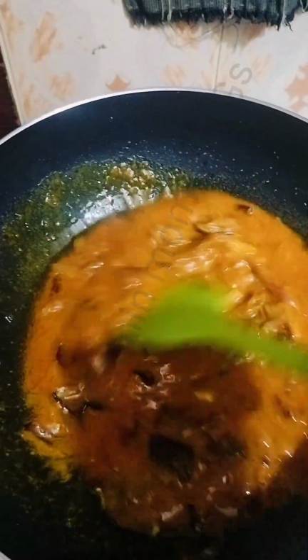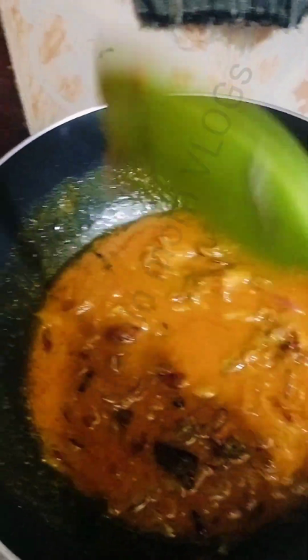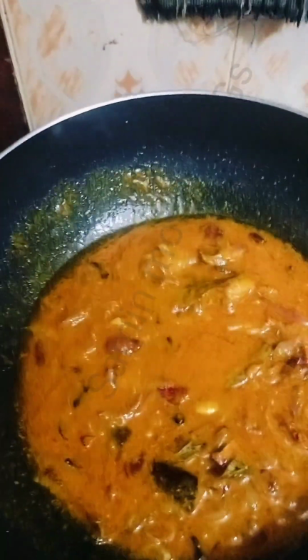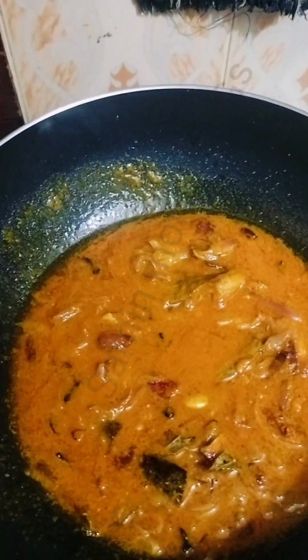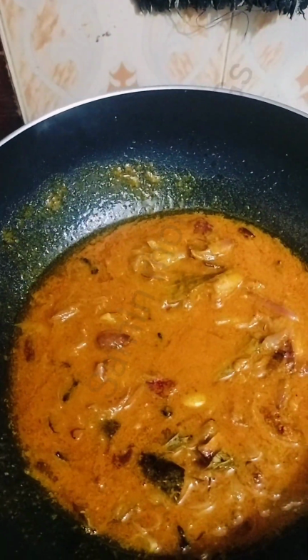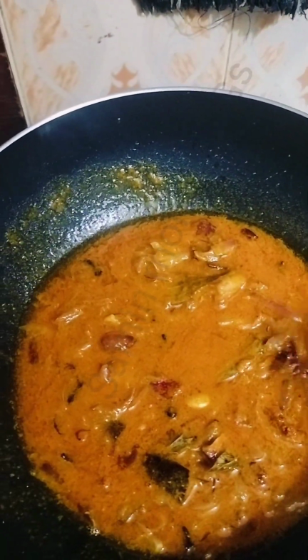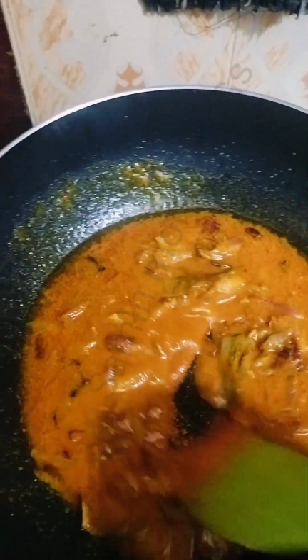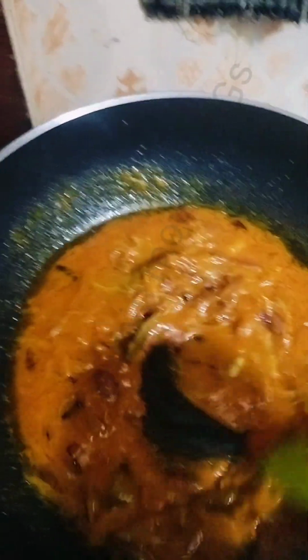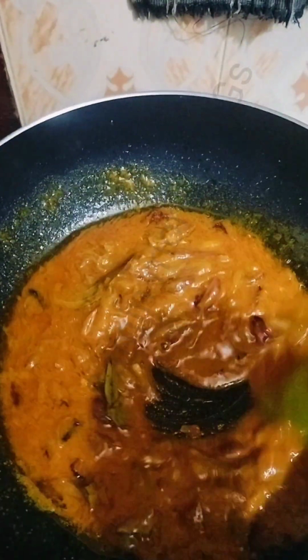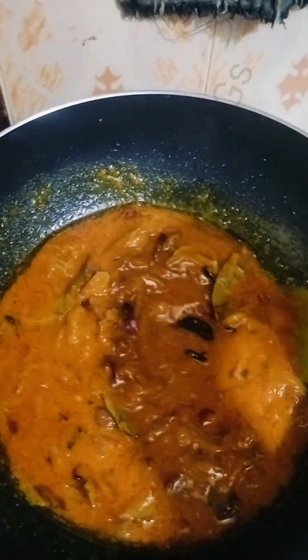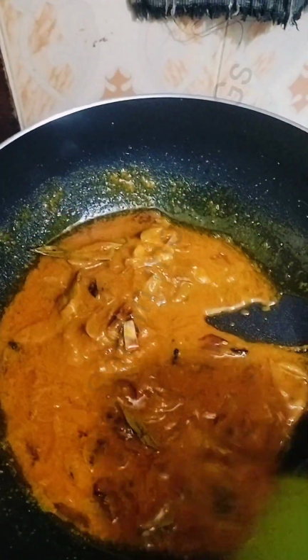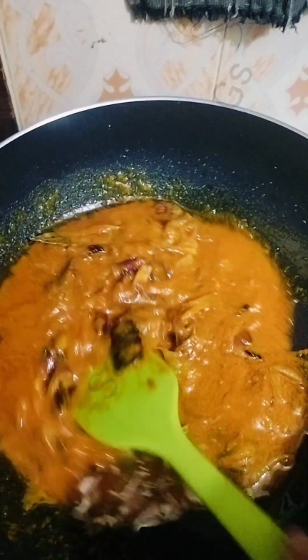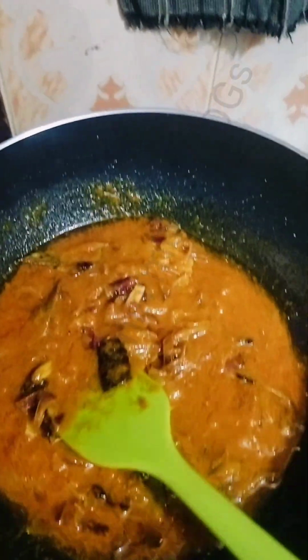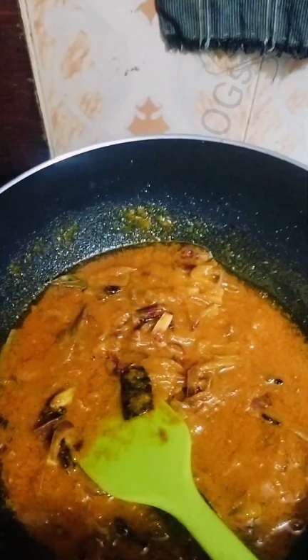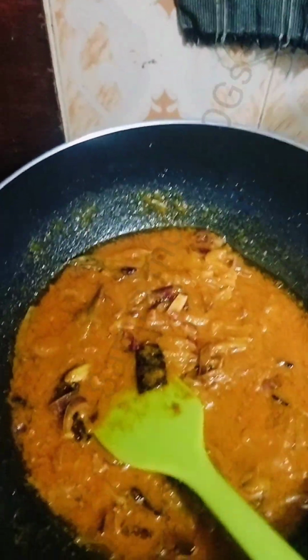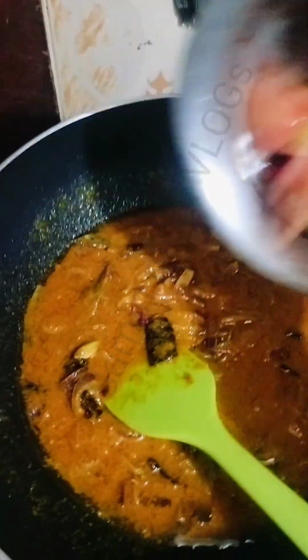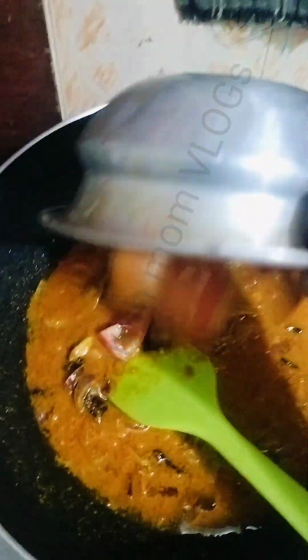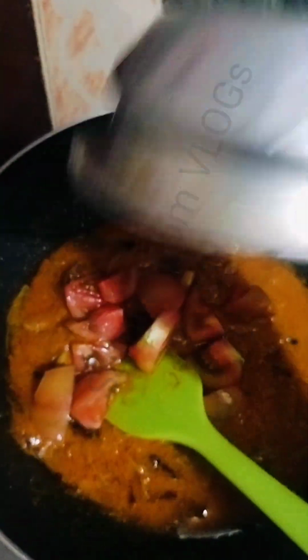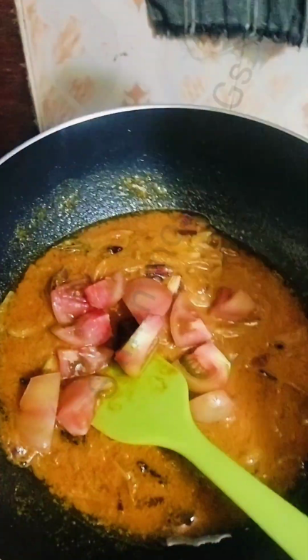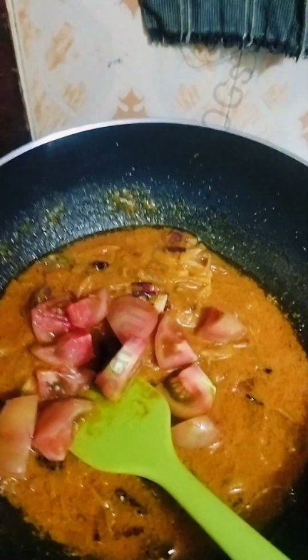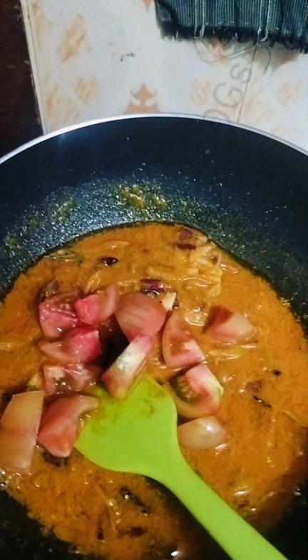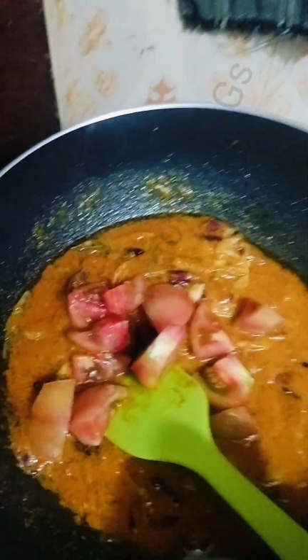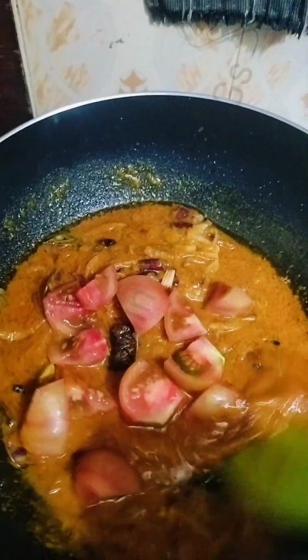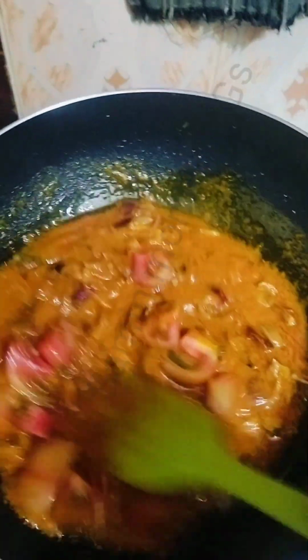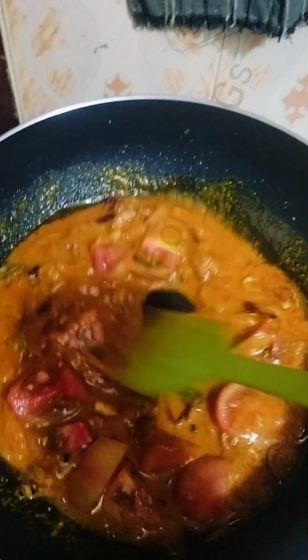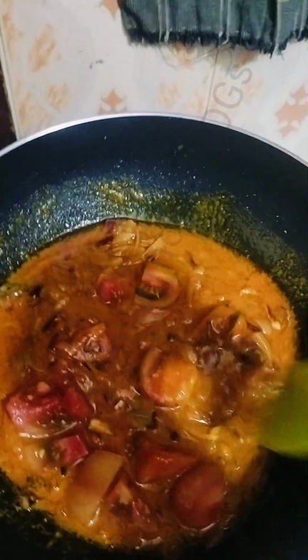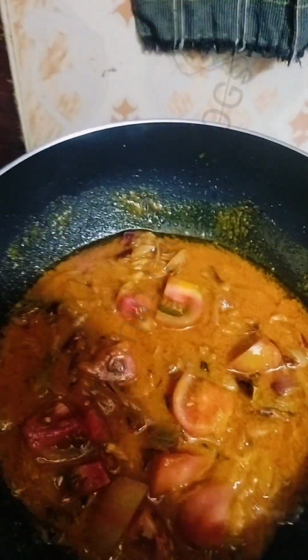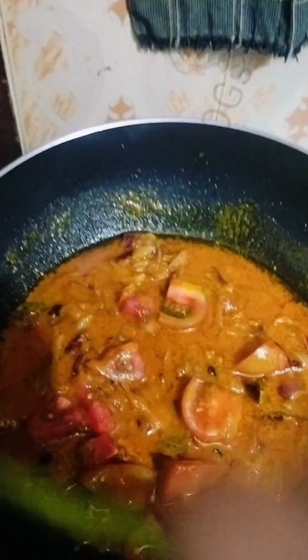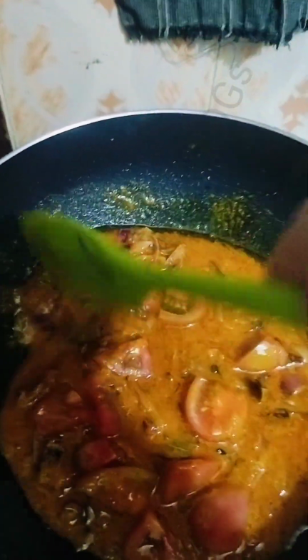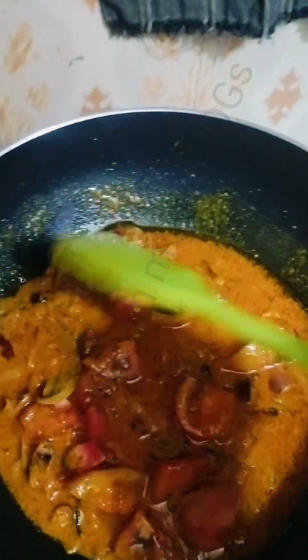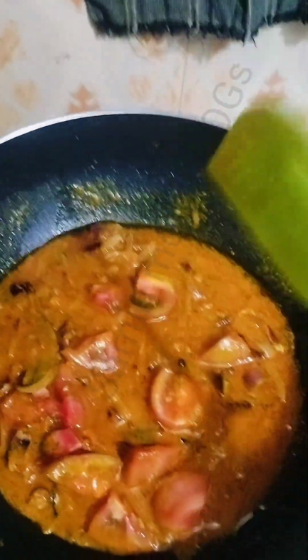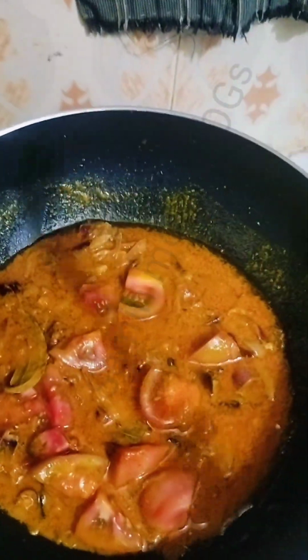We are going to make the tomato paste. We've got some tomatoes on the side.